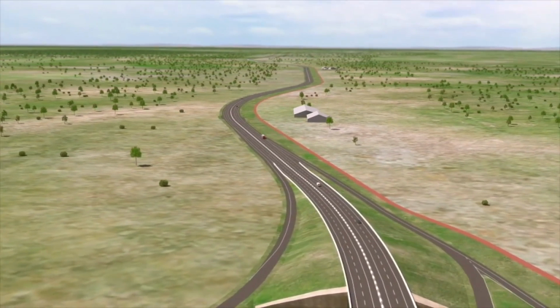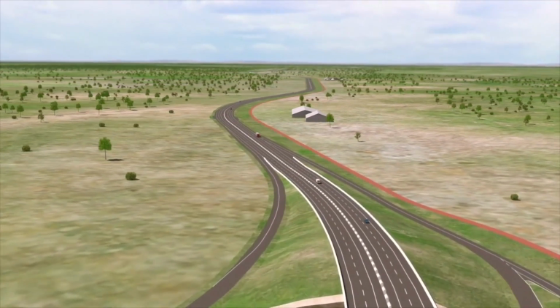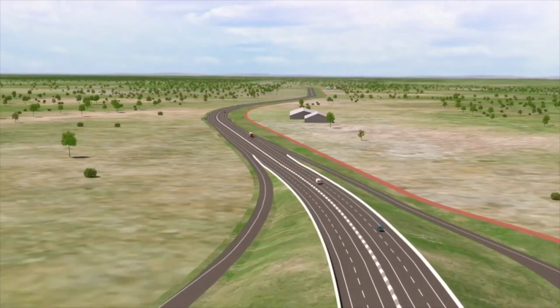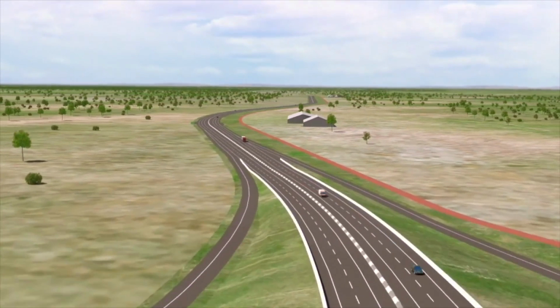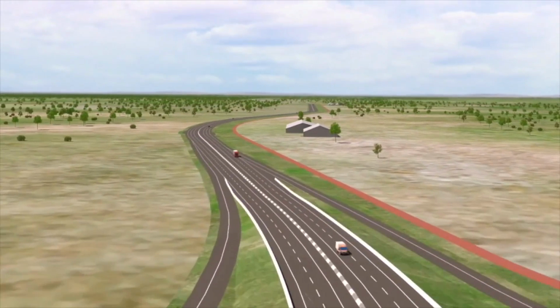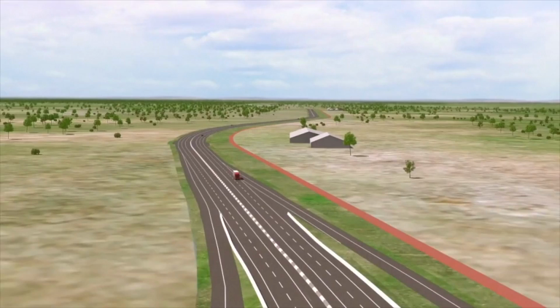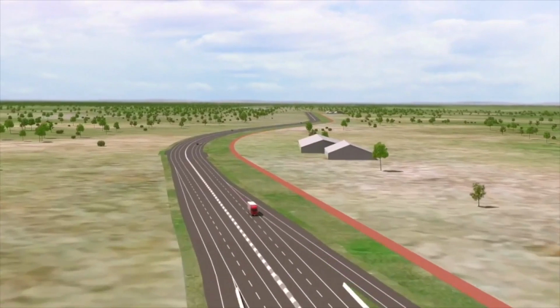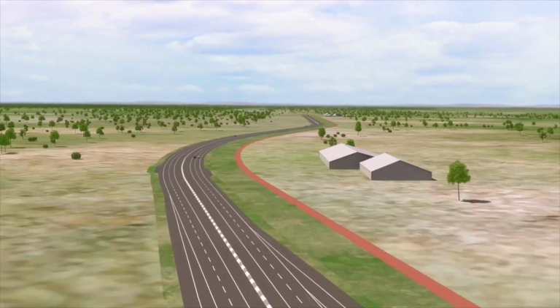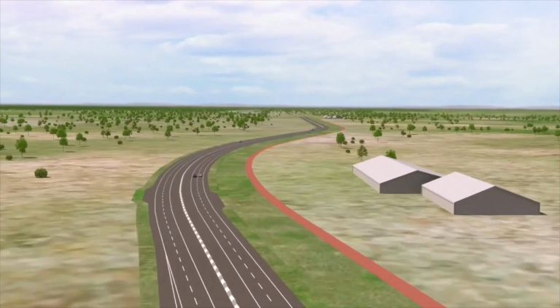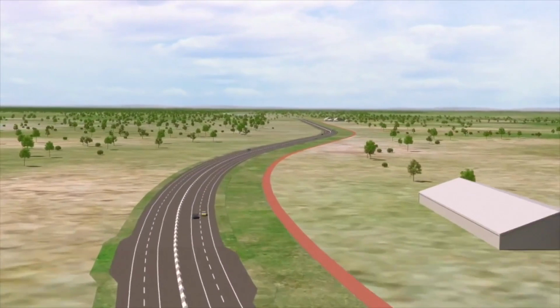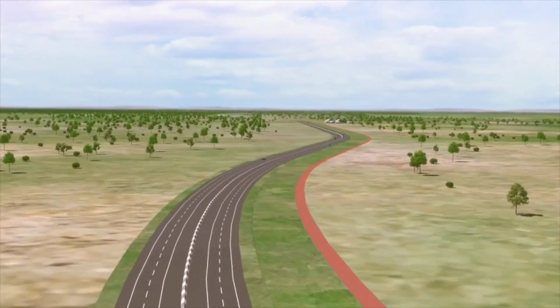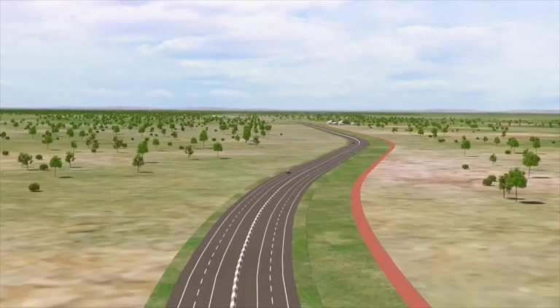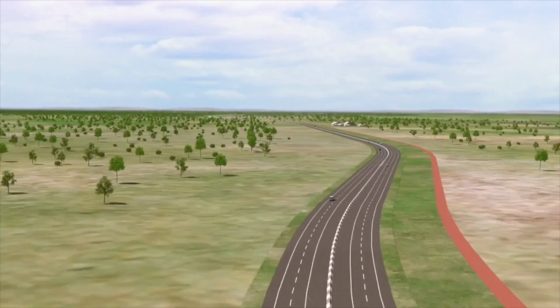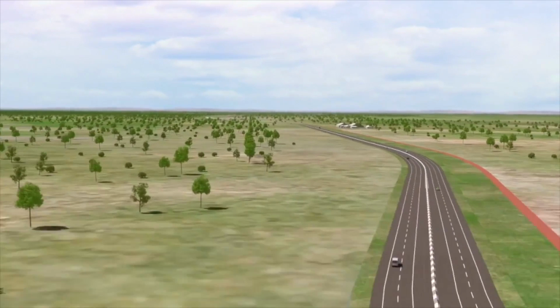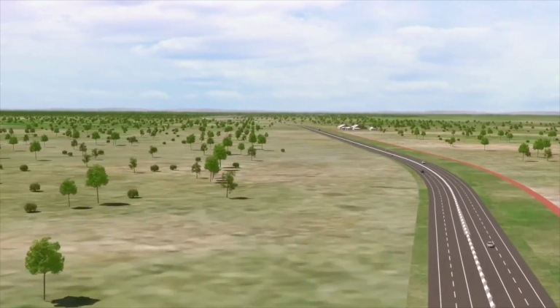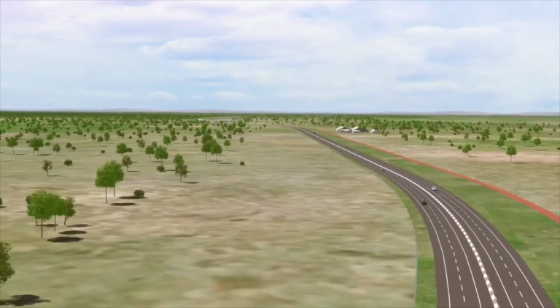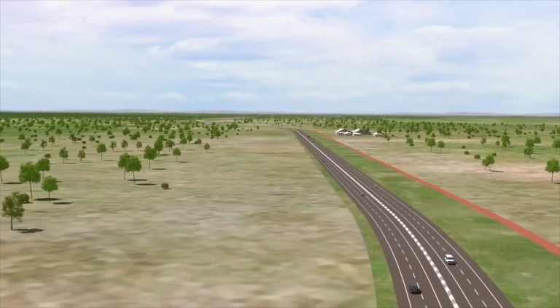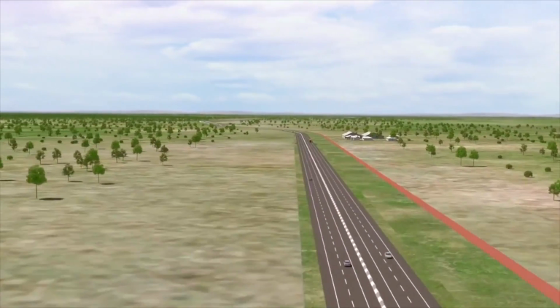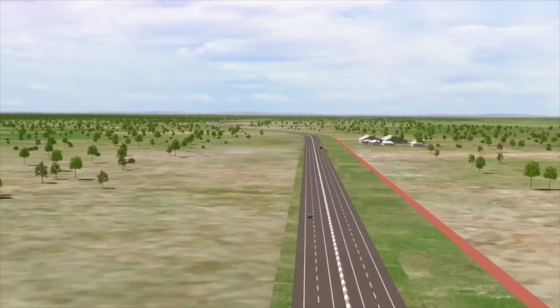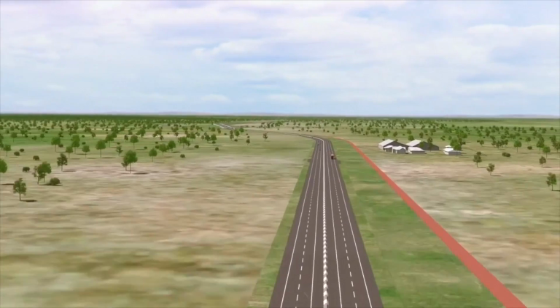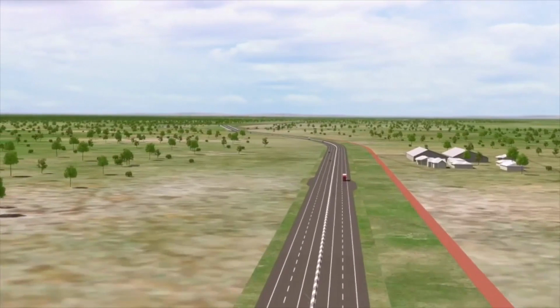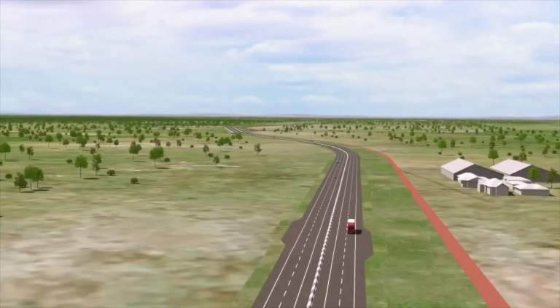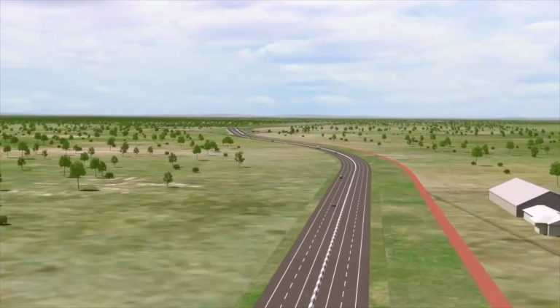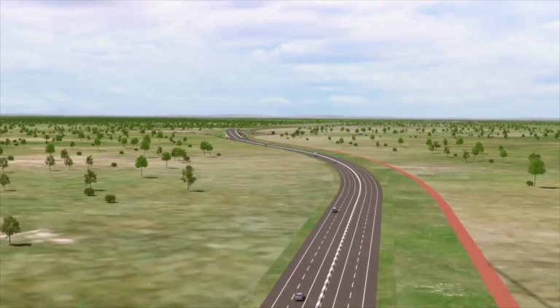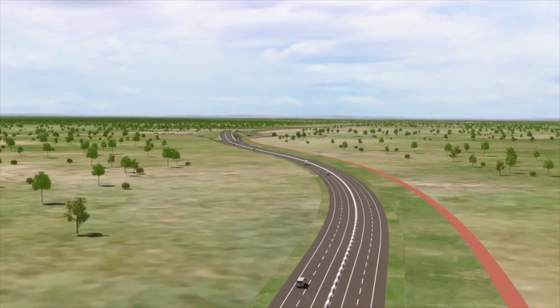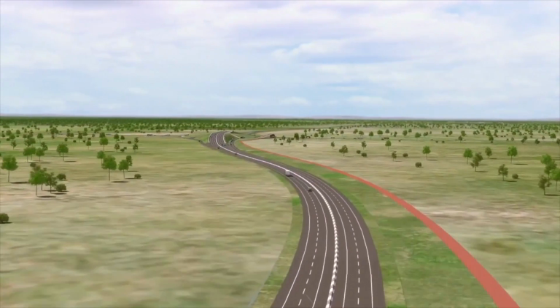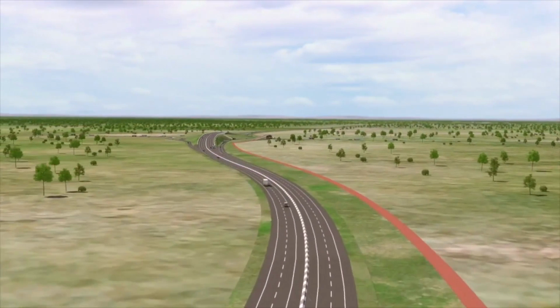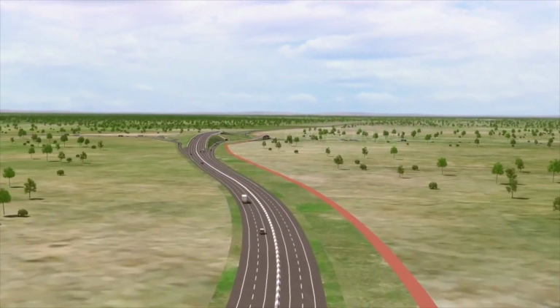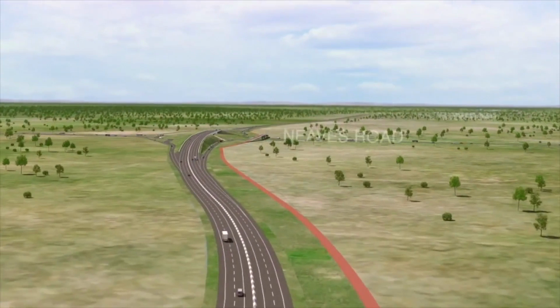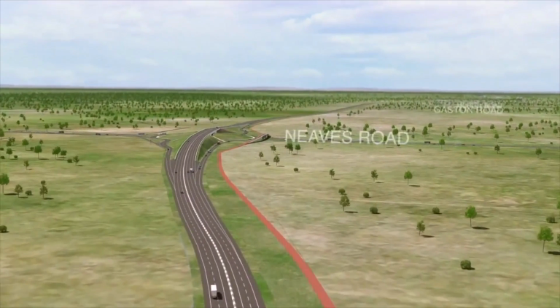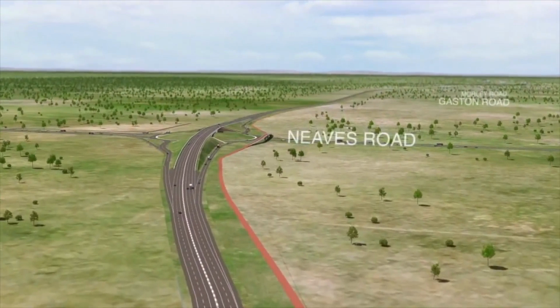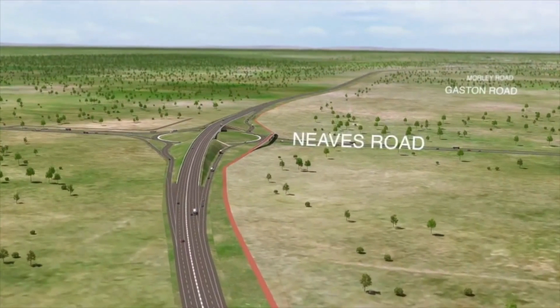Cyclists and pedestrians will enjoy safer and more pleasant journeys using the four-metre-wide shared path alongside Tonkin Highway. Heading north, Tonkin Highway travels over Neves Road.